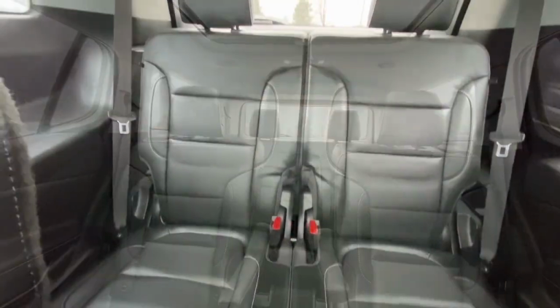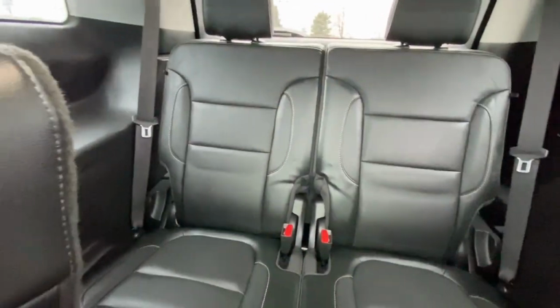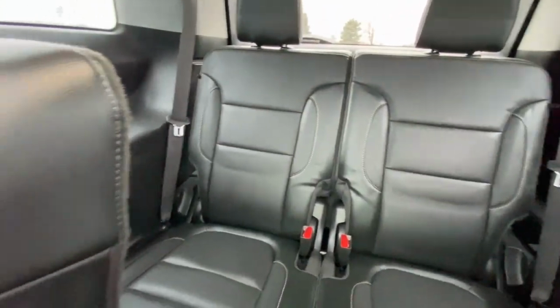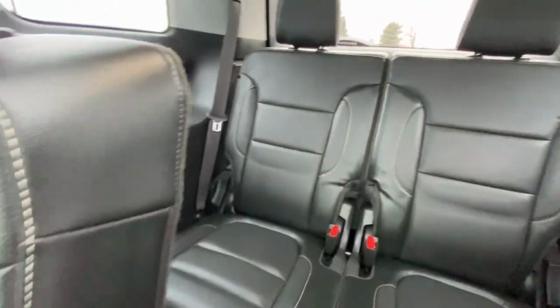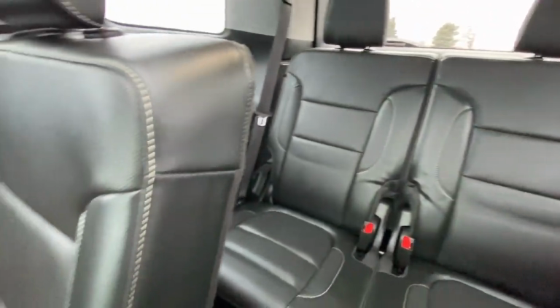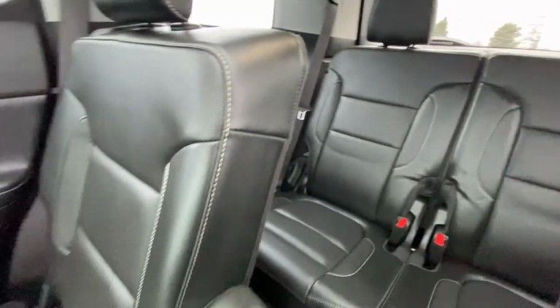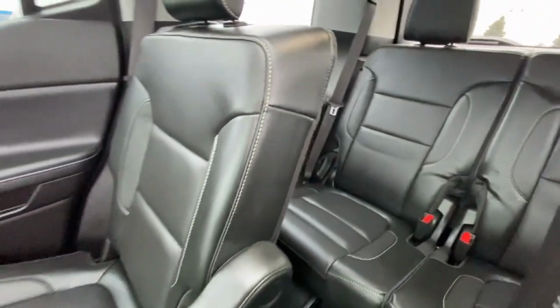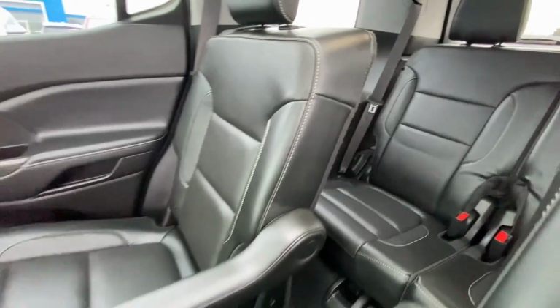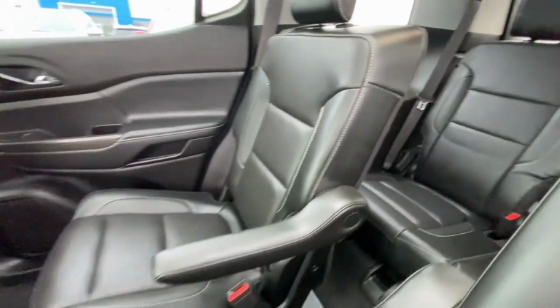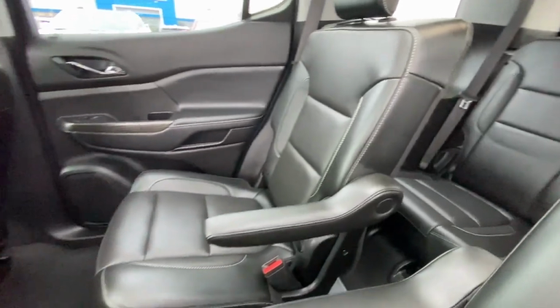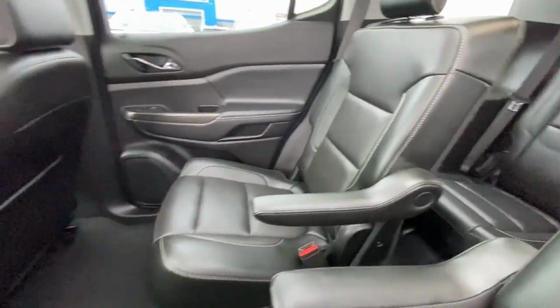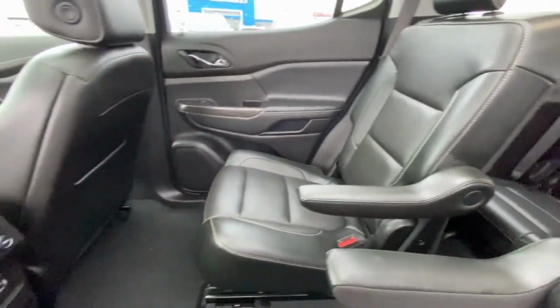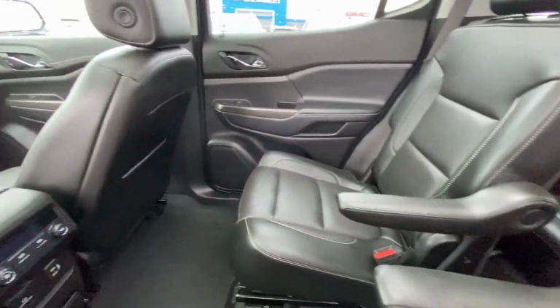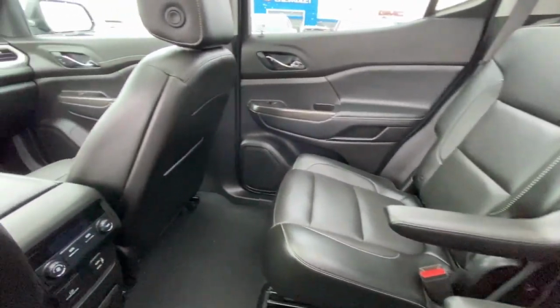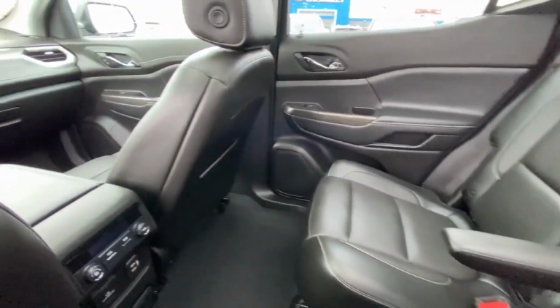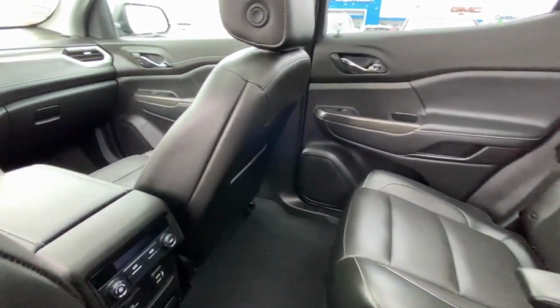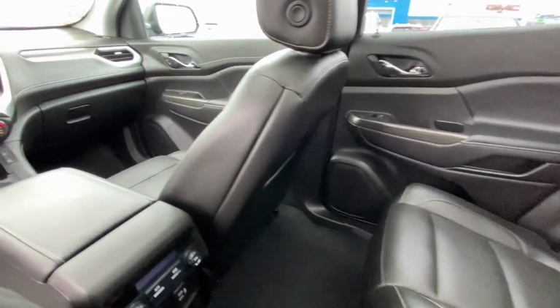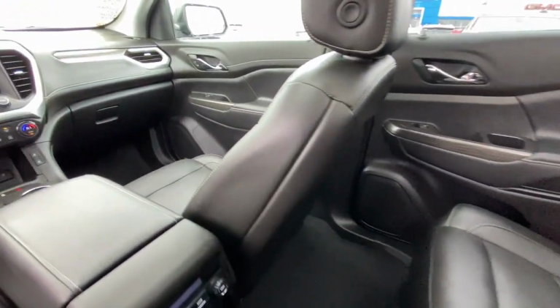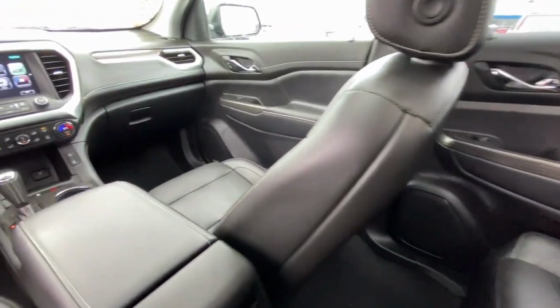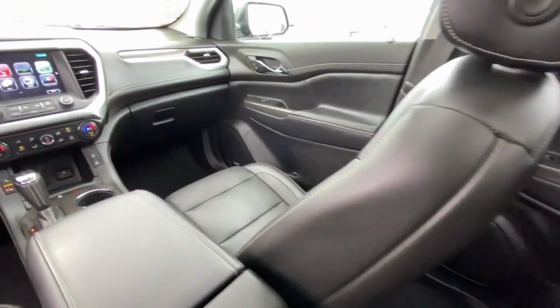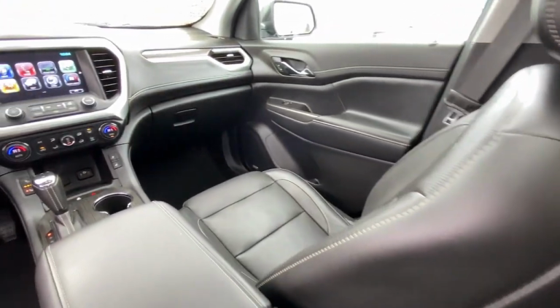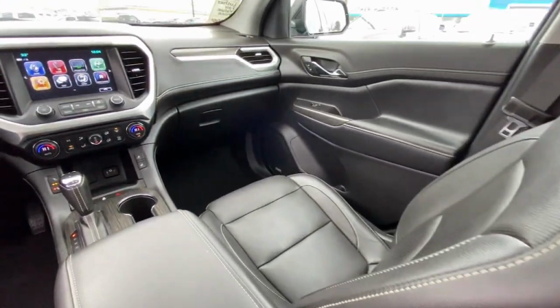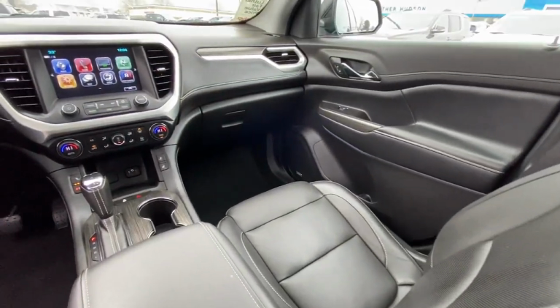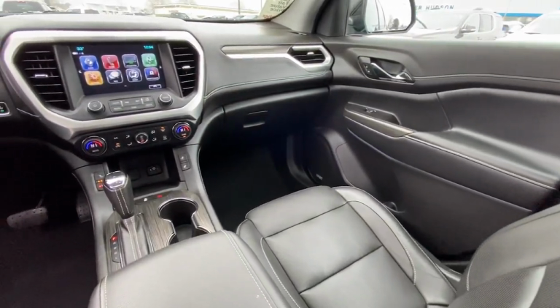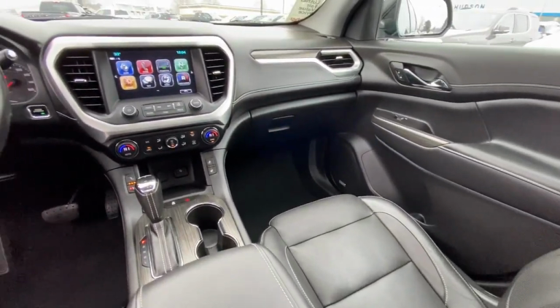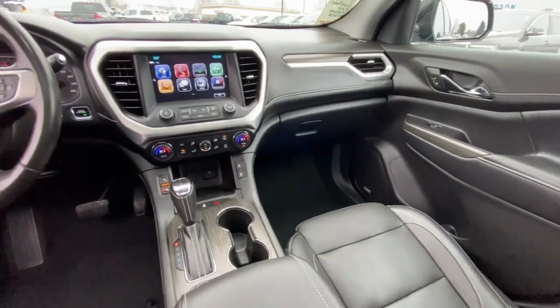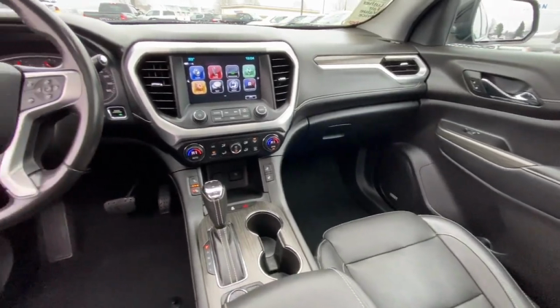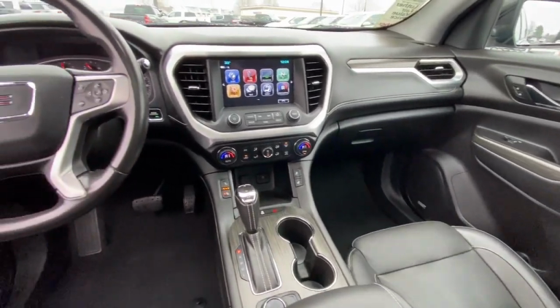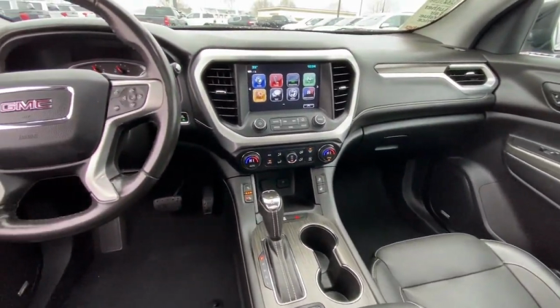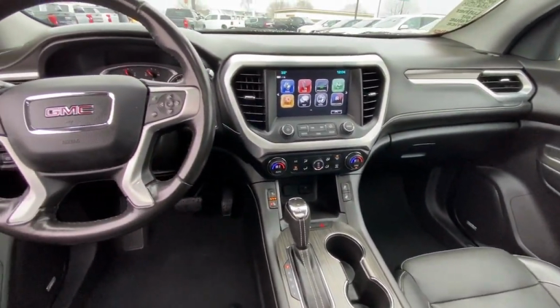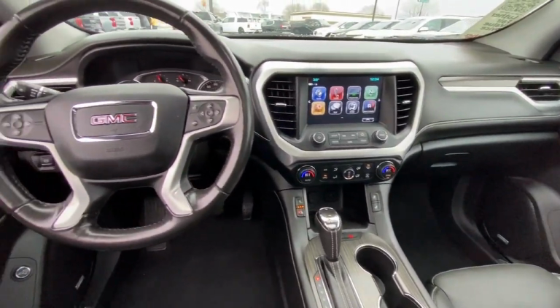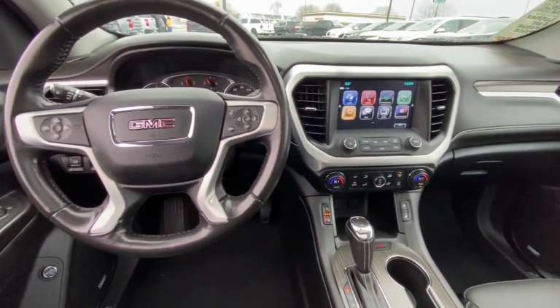Feel confident when you're road tripping in this well-crafted Acadia. Treat yourself to a test drive today. Our staff will toss you the keys and give you an outstanding customer experience.